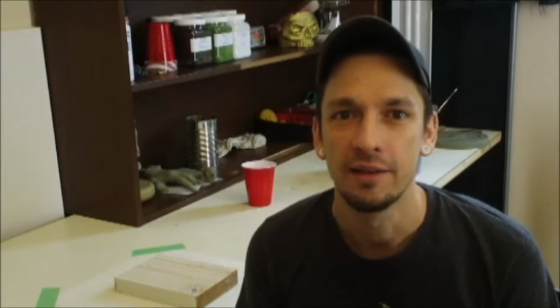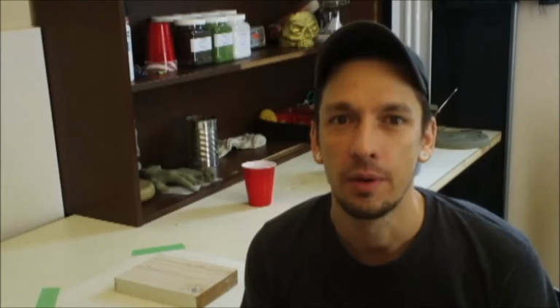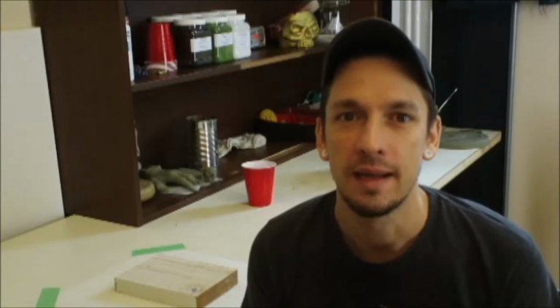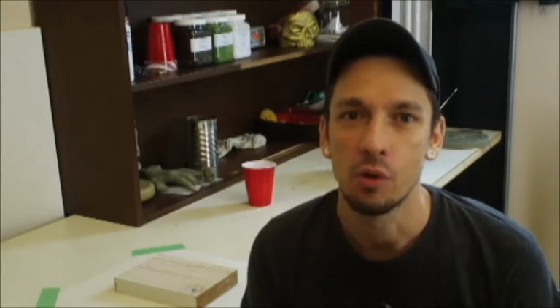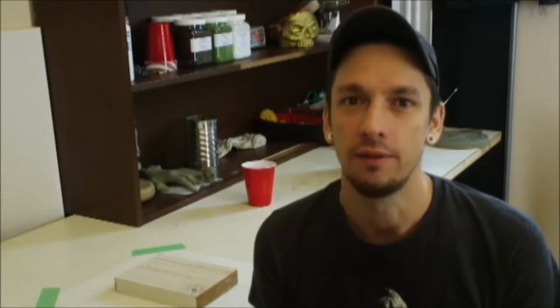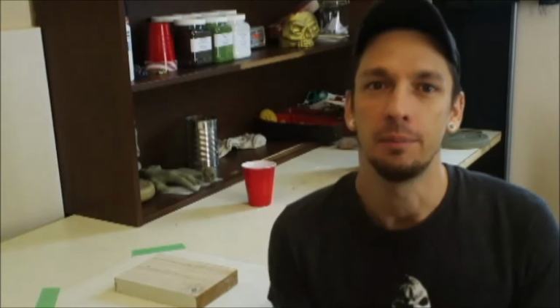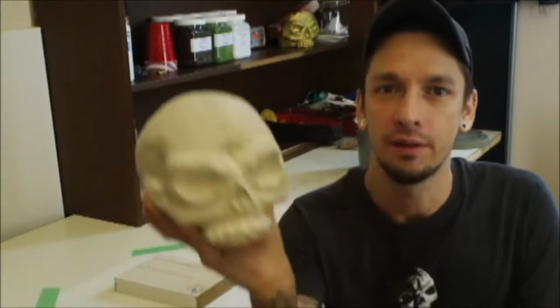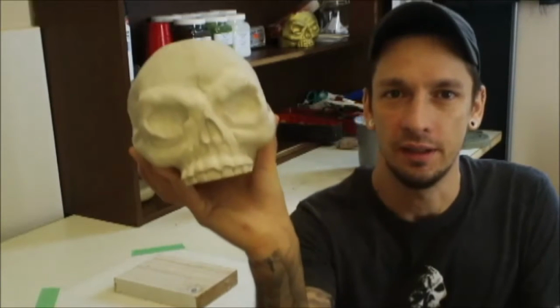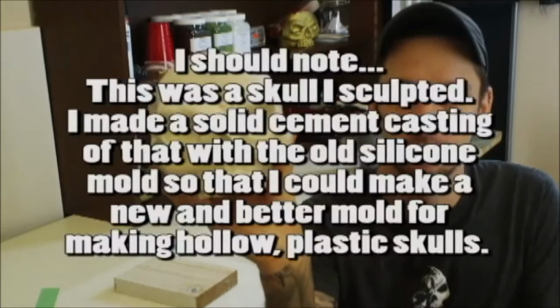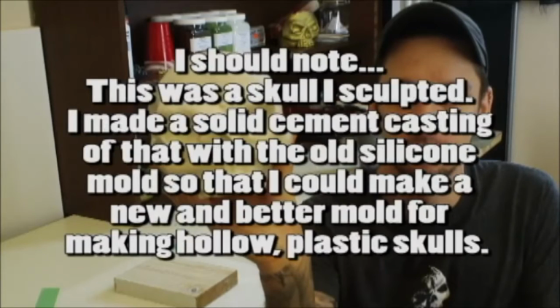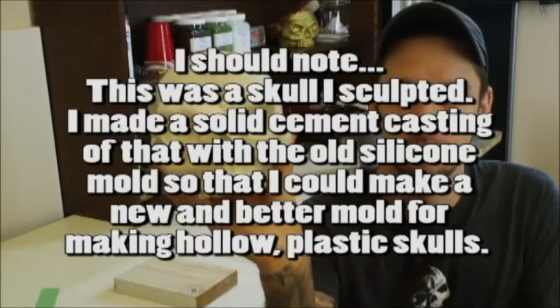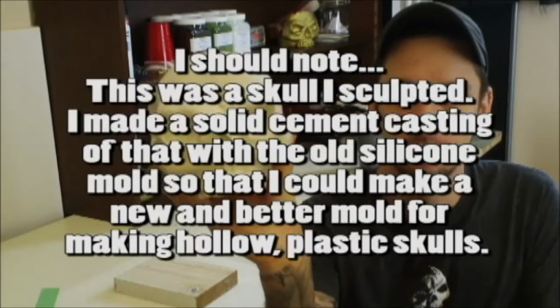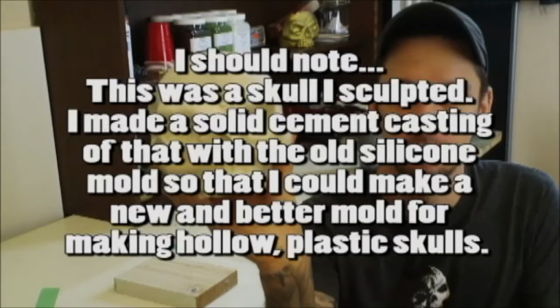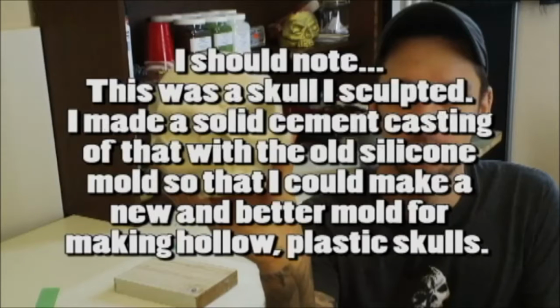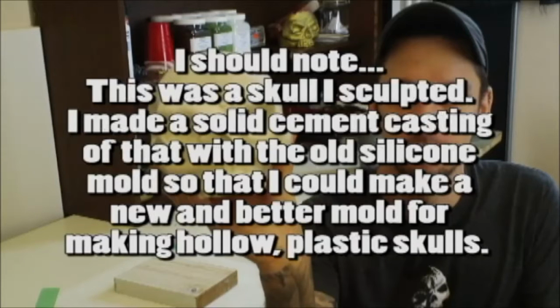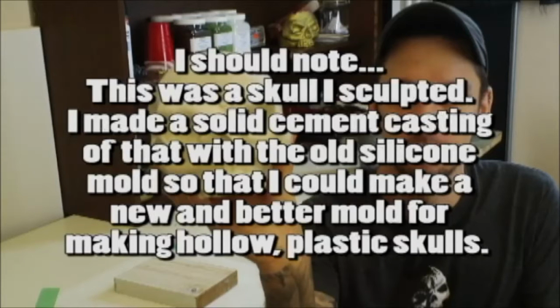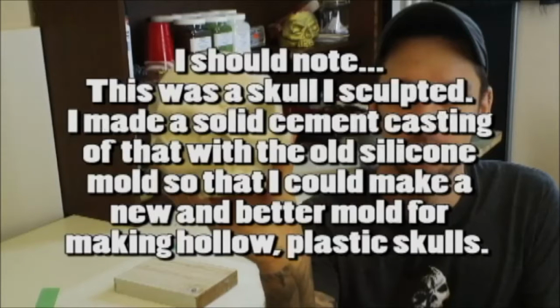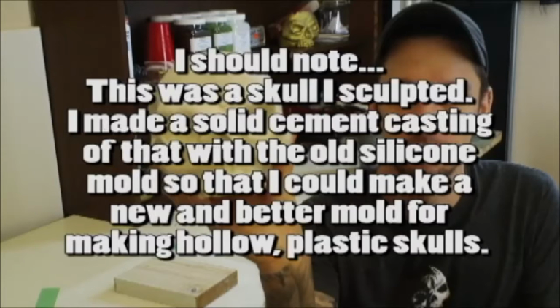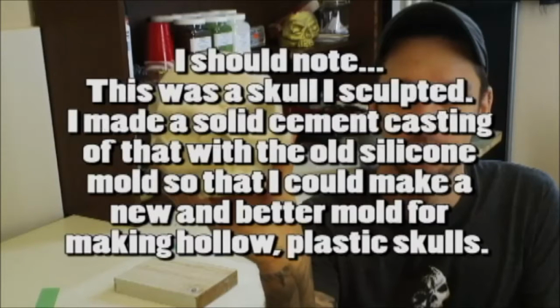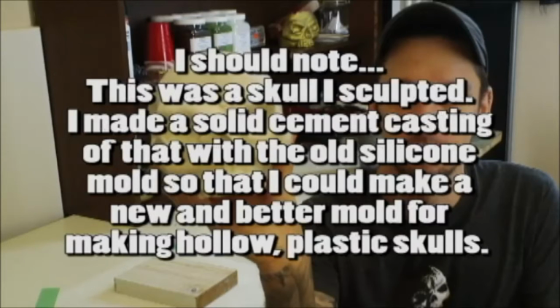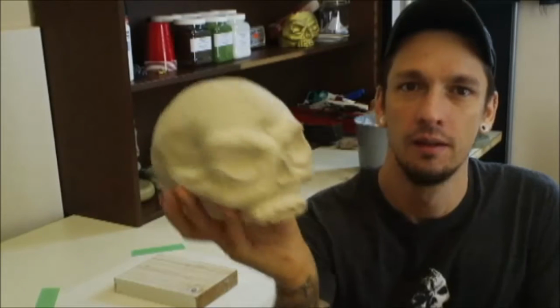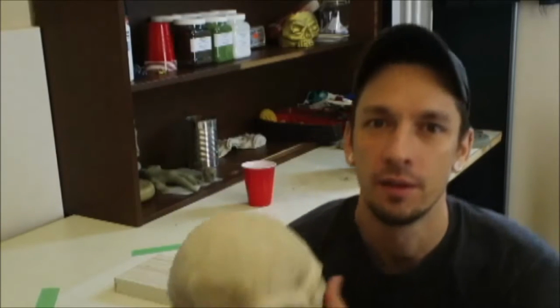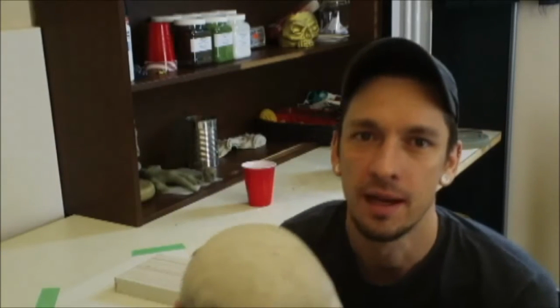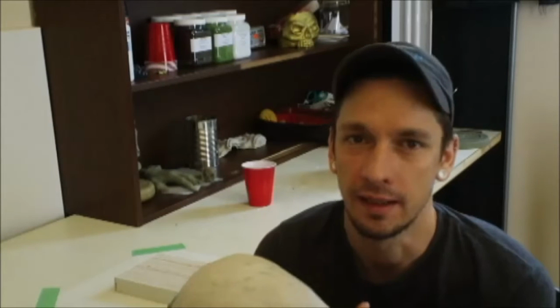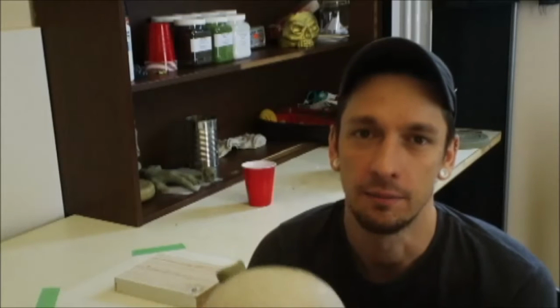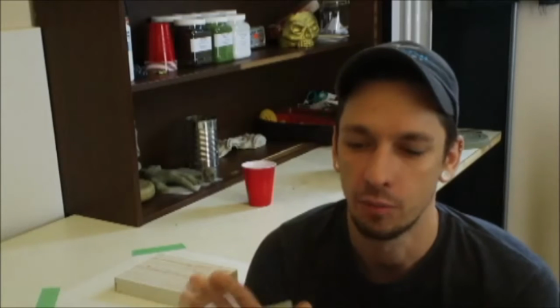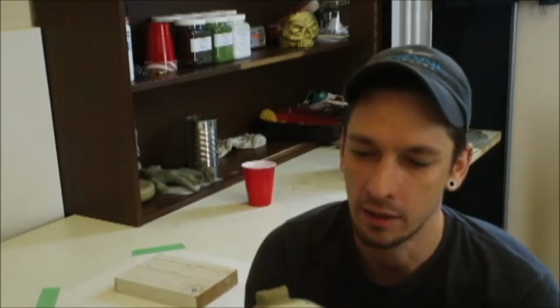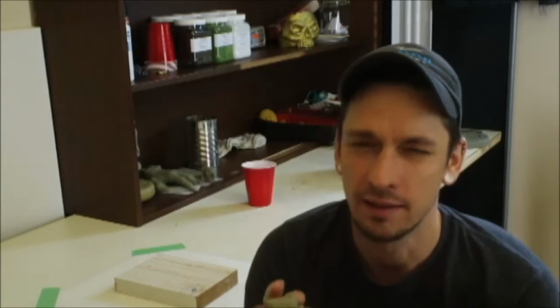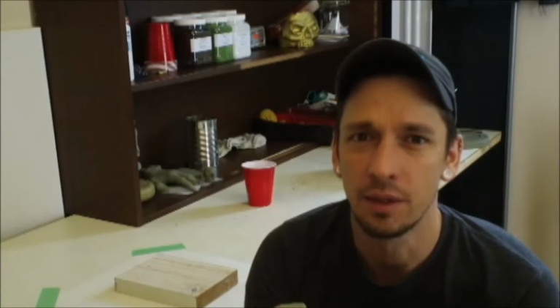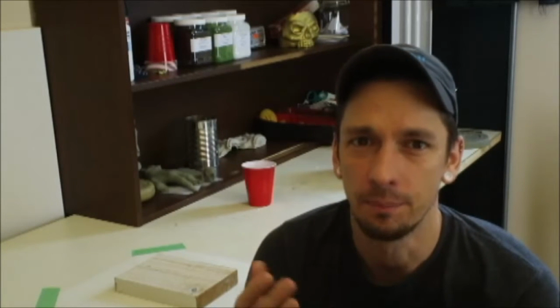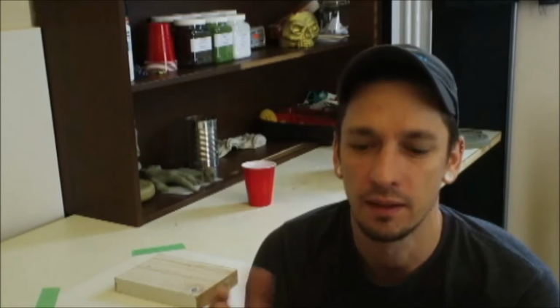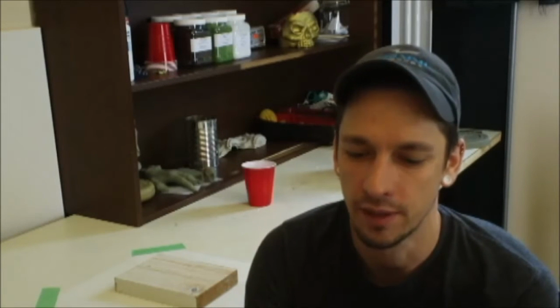As you know, I'm going to be making a mold of the Bony Fiddle Skull. There are a couple things I wanted to point out here because this is a little bit of a special case.